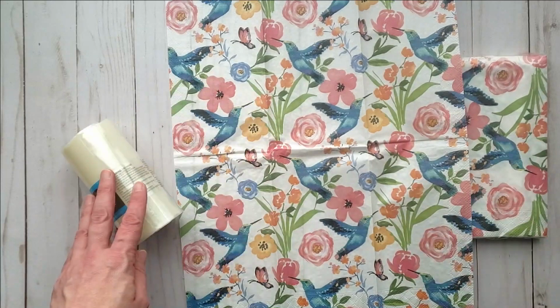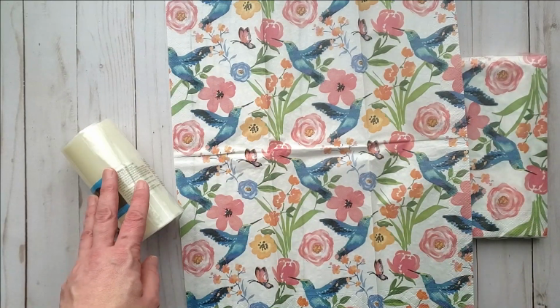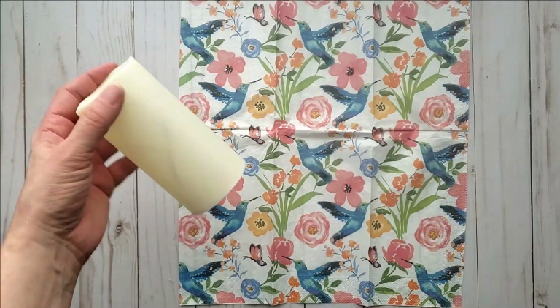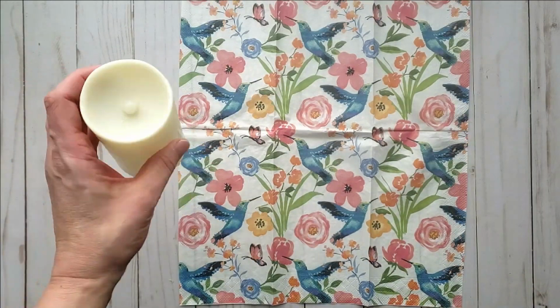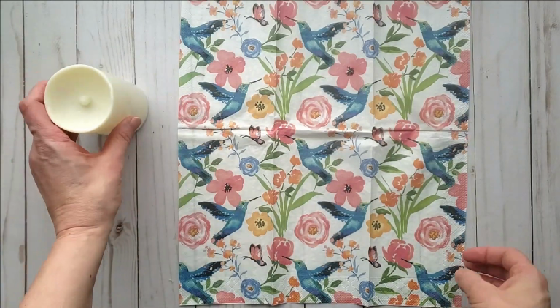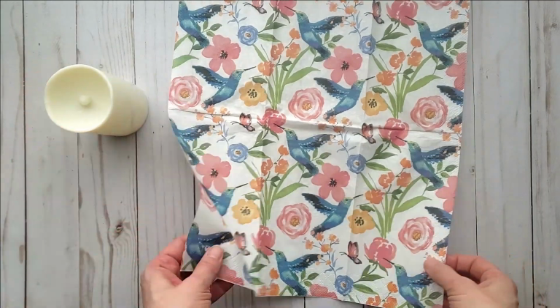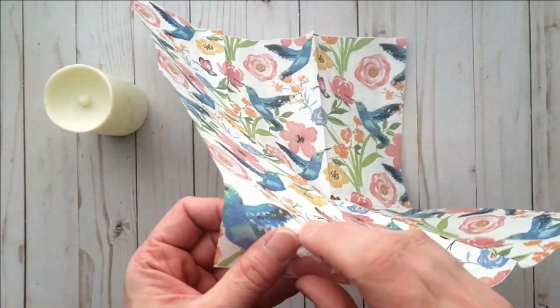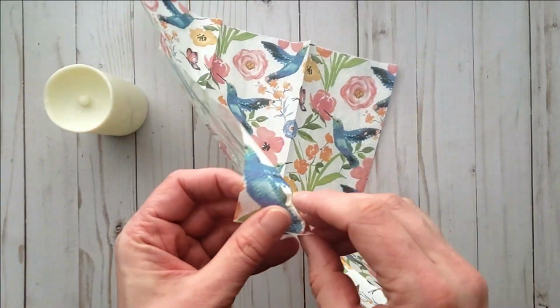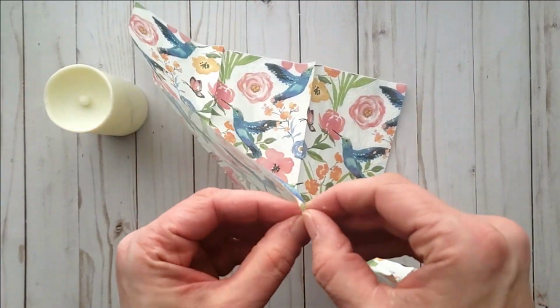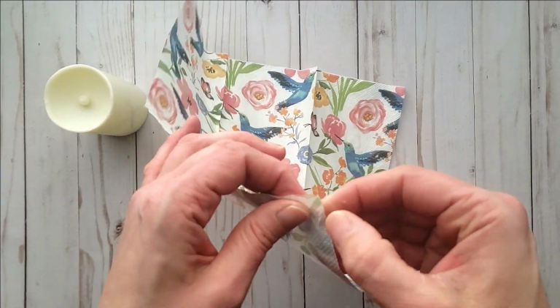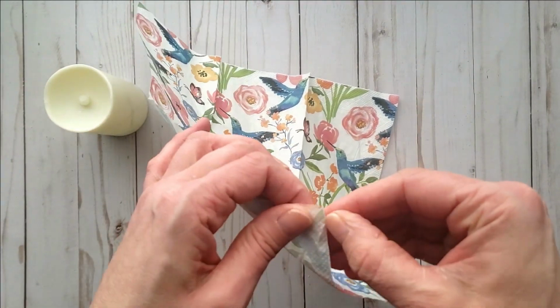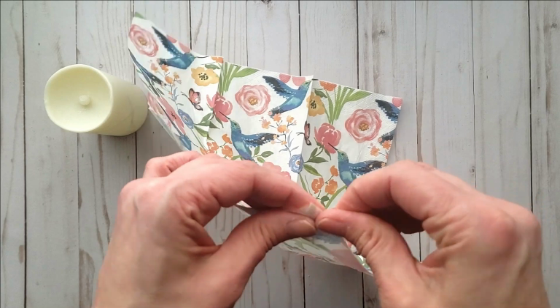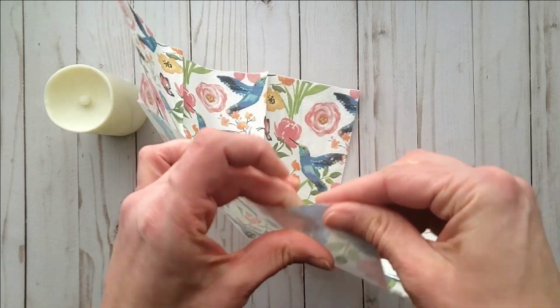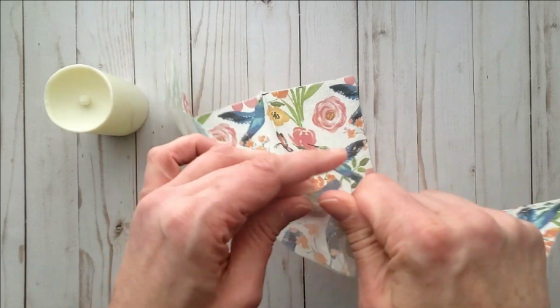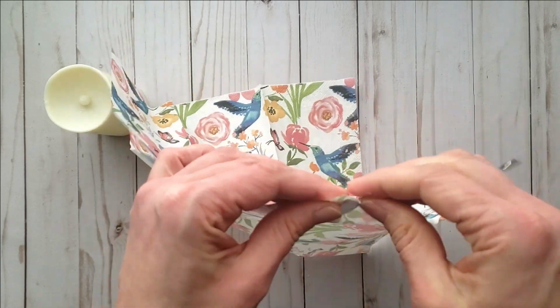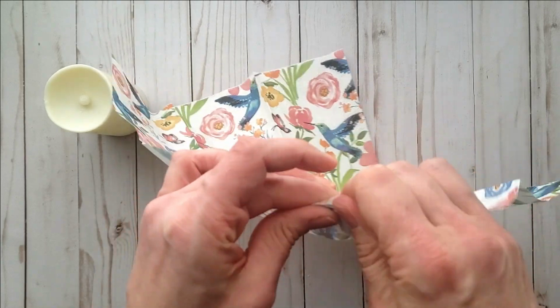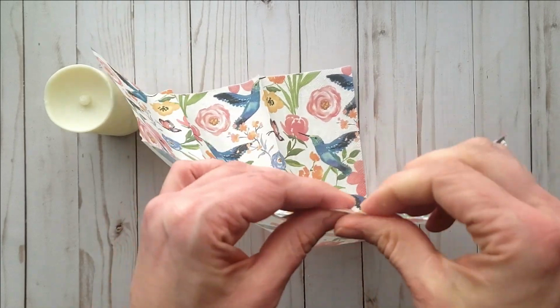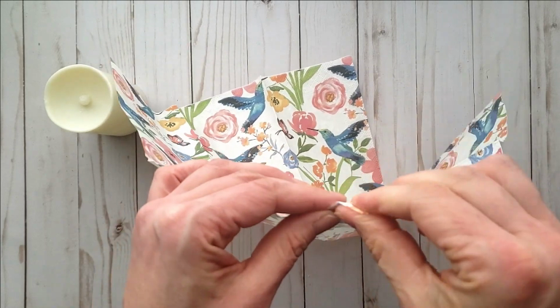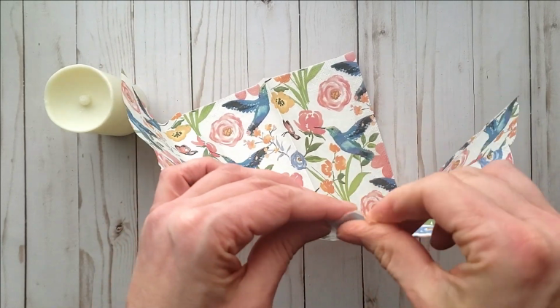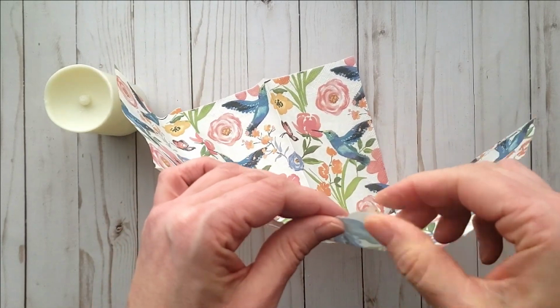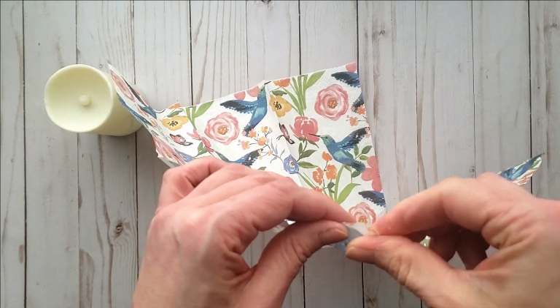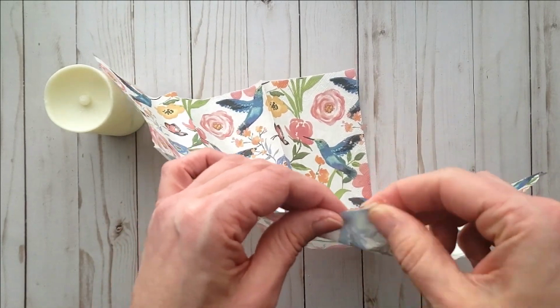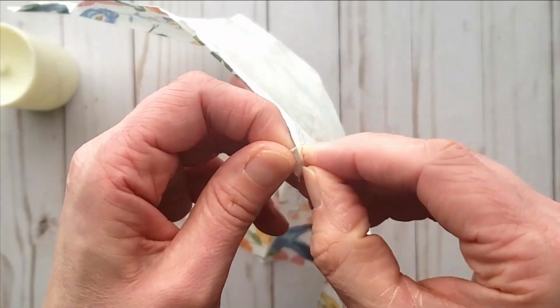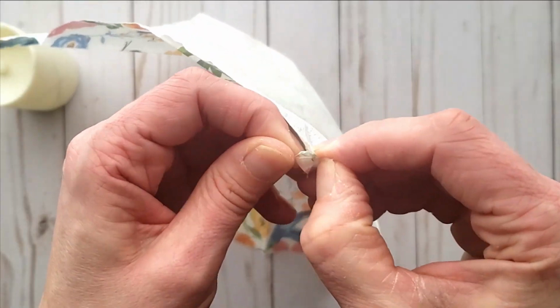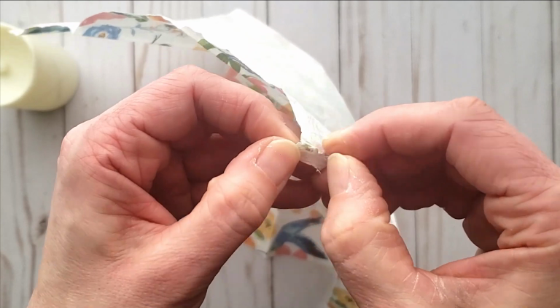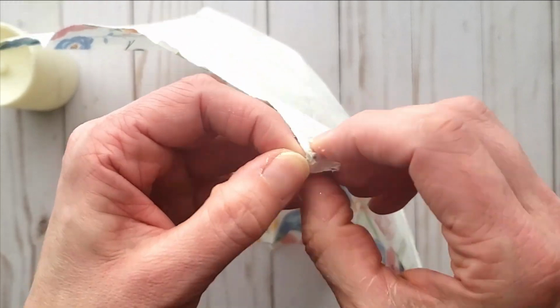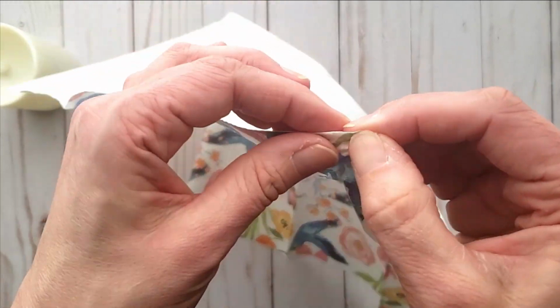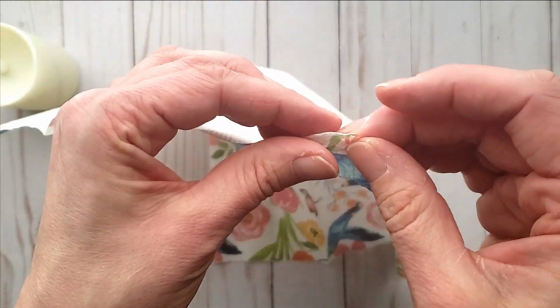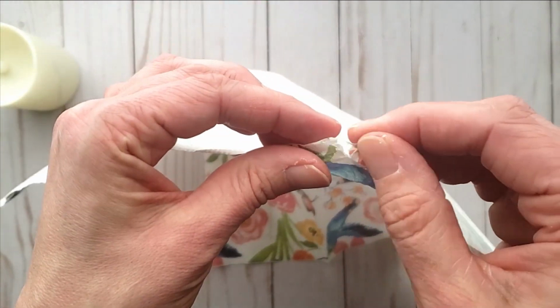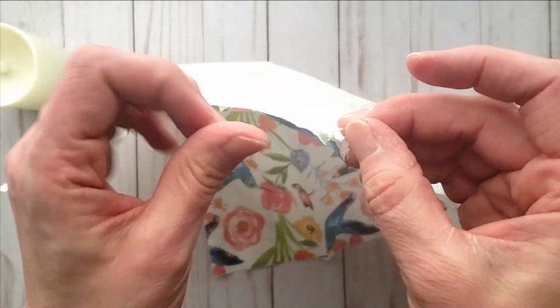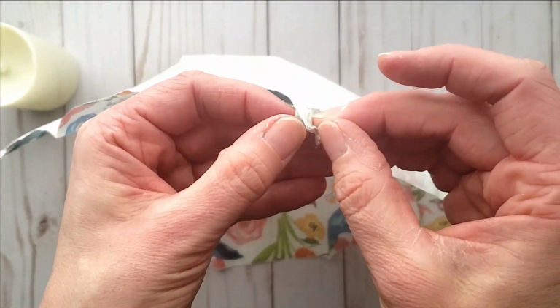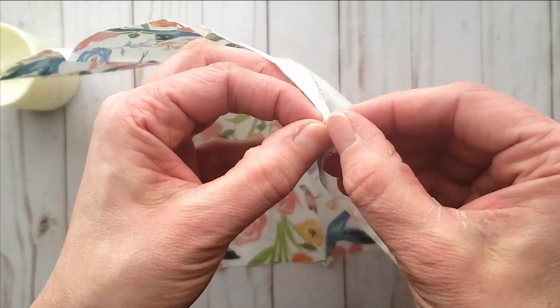I am going to be separating the layers of the napkin. I just kind of roll the corner a little bit and that helps to separate the pieces, and then you can pull them apart.